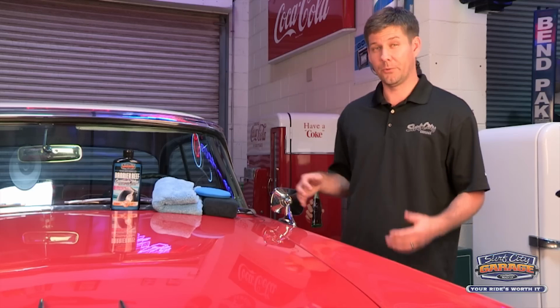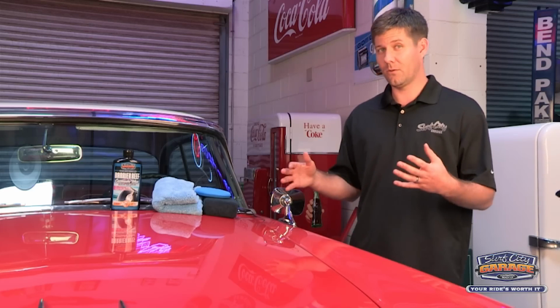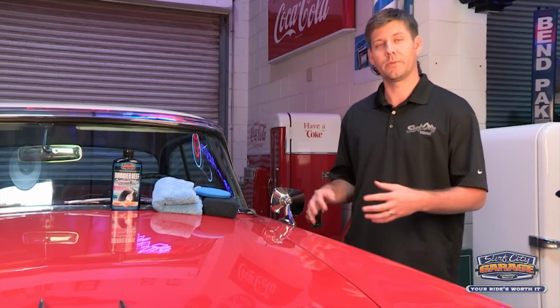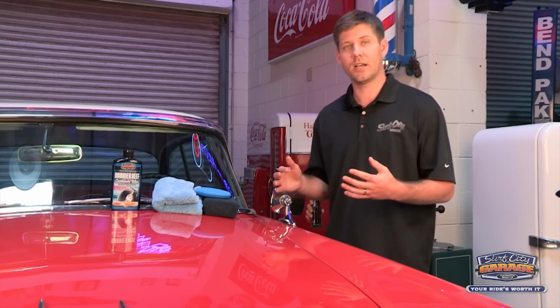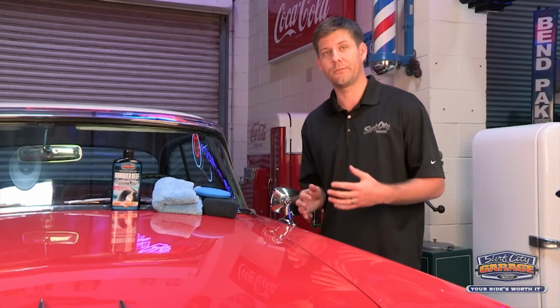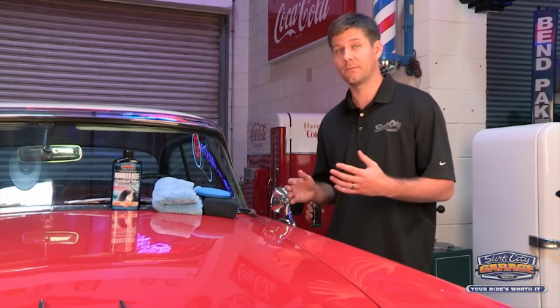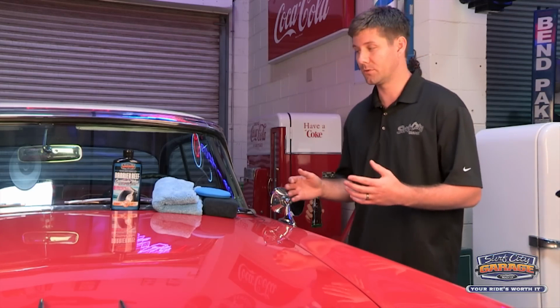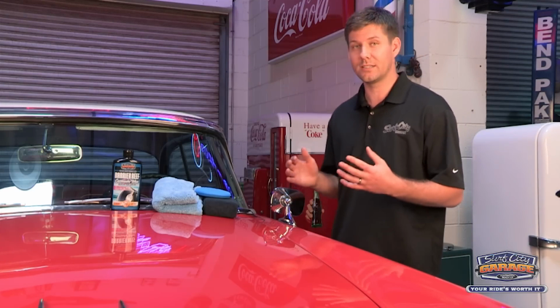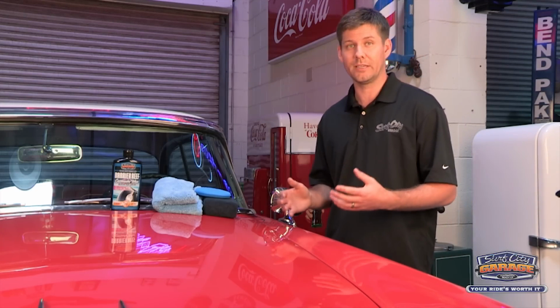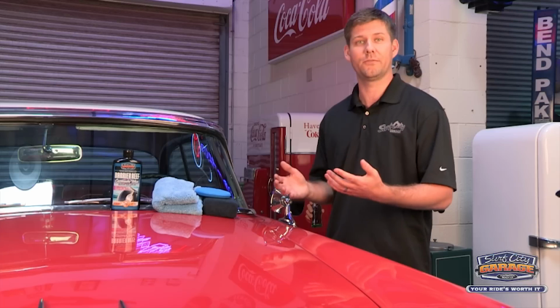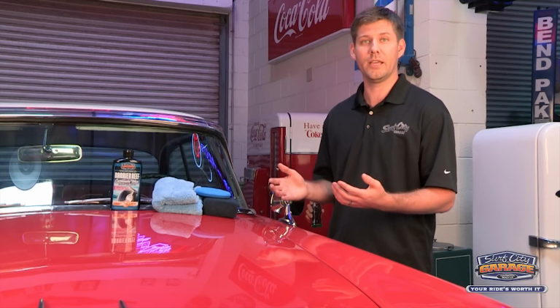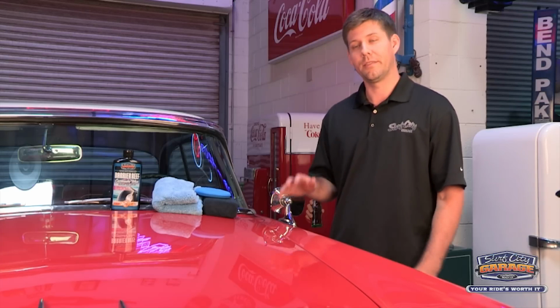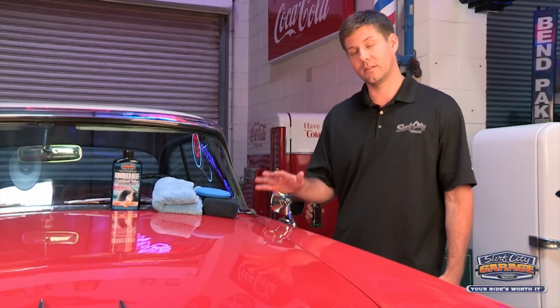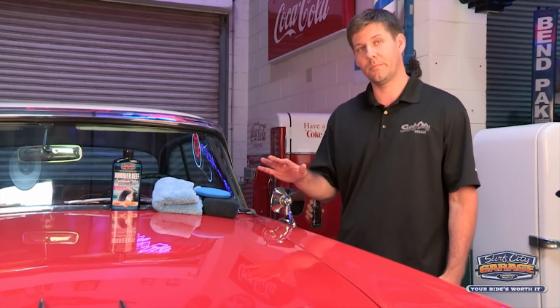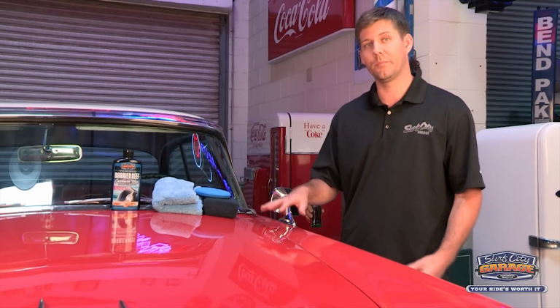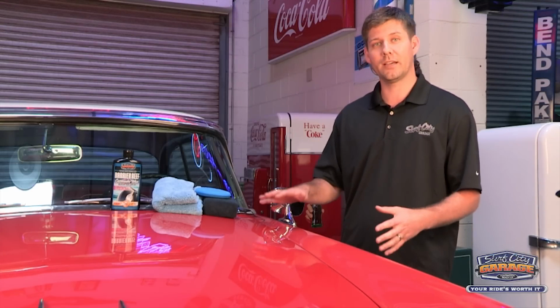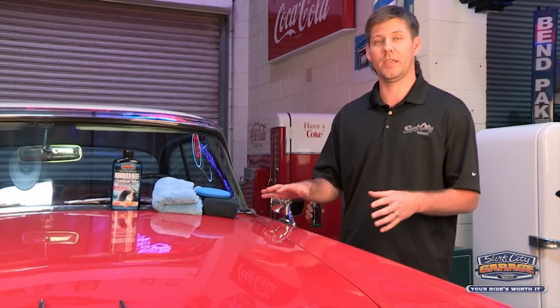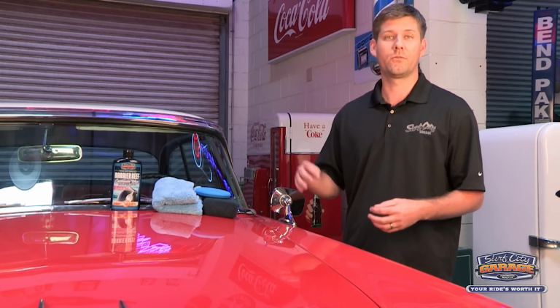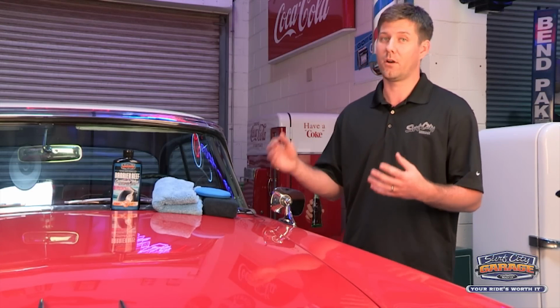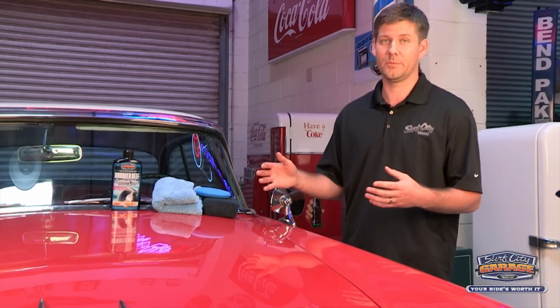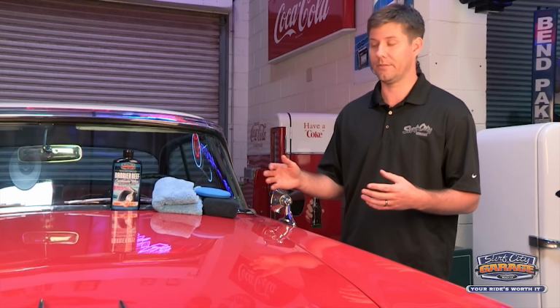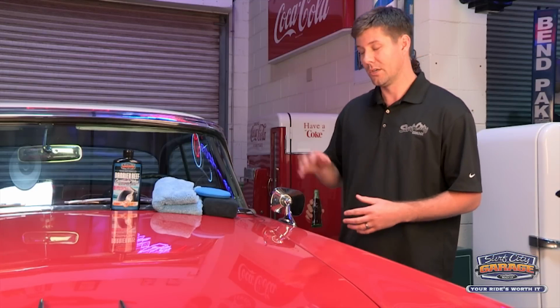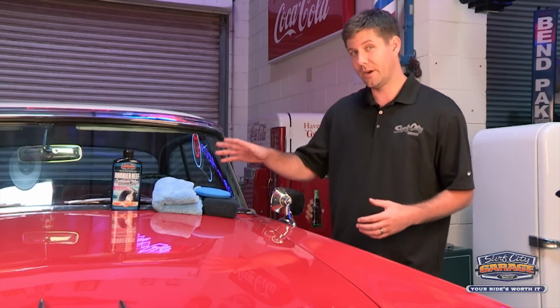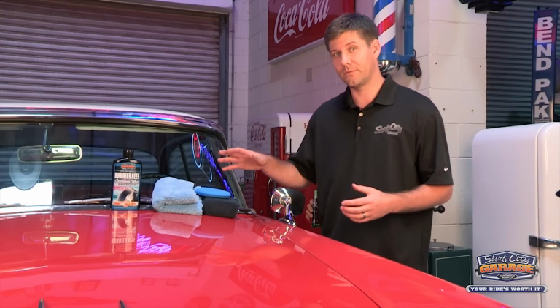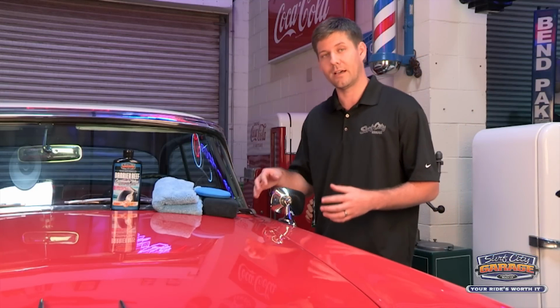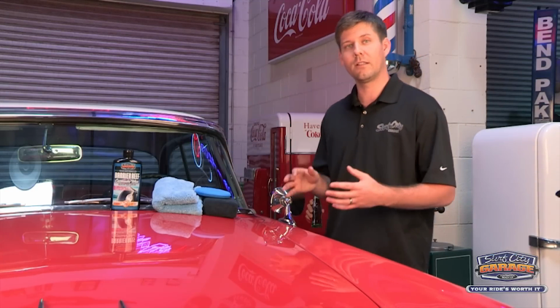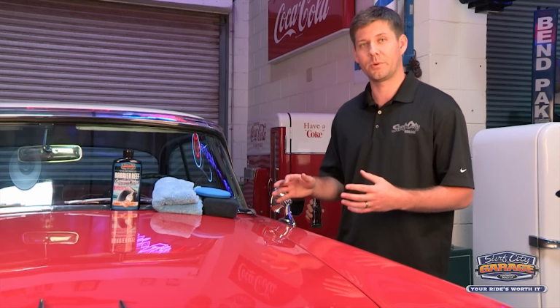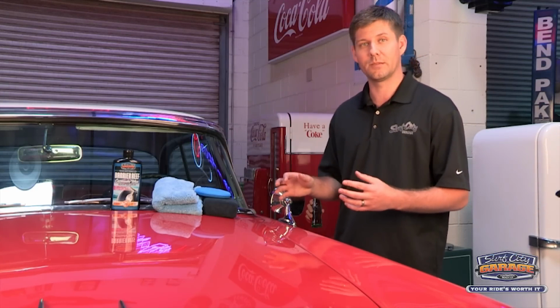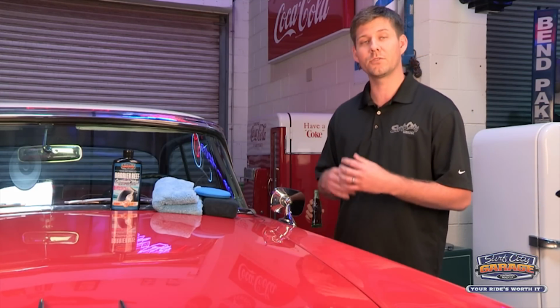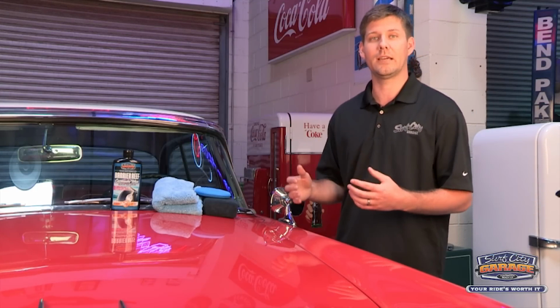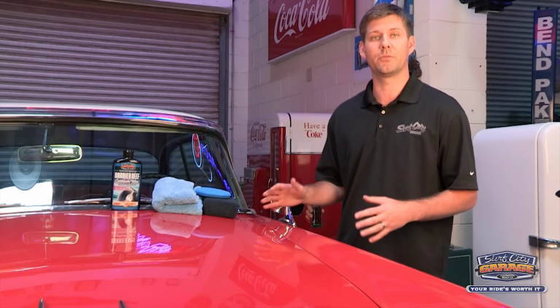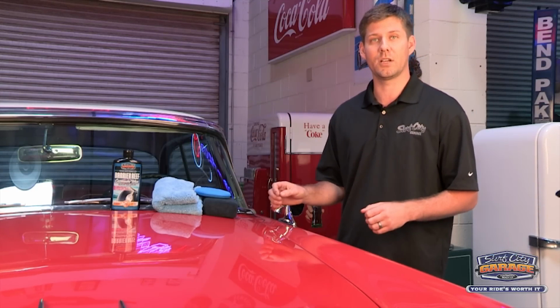When we think of wax we think of shine, but first and foremost wax is really a sacrificial layer that sits on top of the paint and protects our paint from the harmful elements that are out there. With Barrier Reef you're going to get that long lasting protection but you're also going to get that deep, brilliant shine.